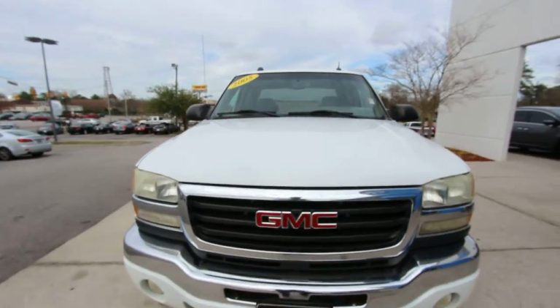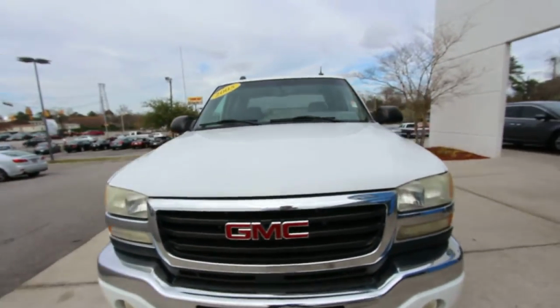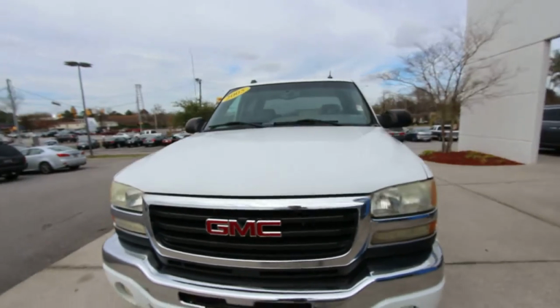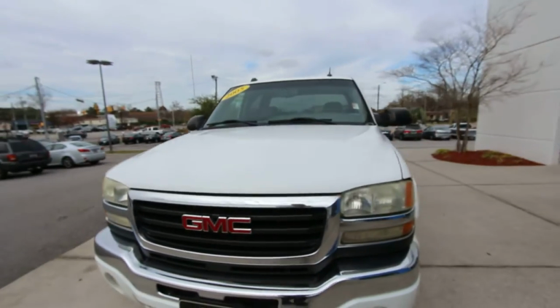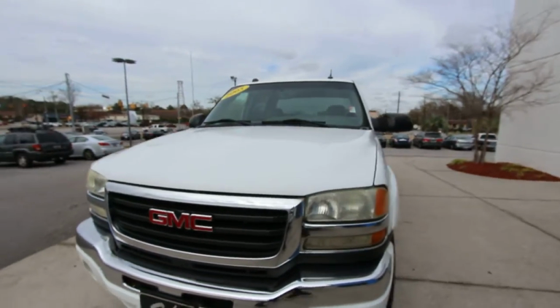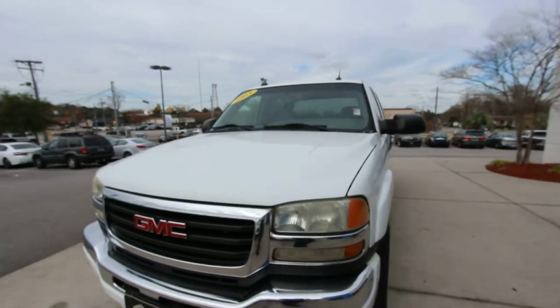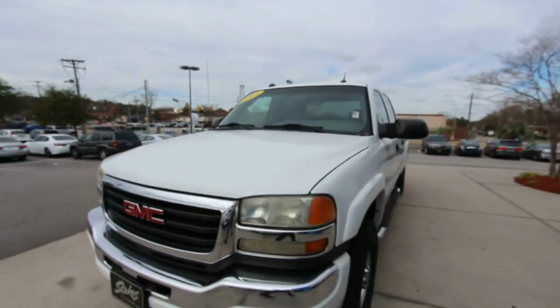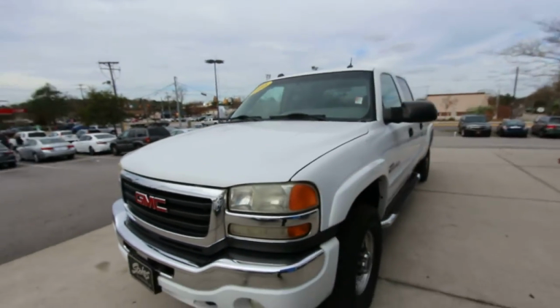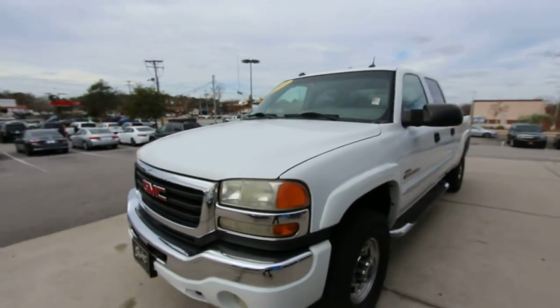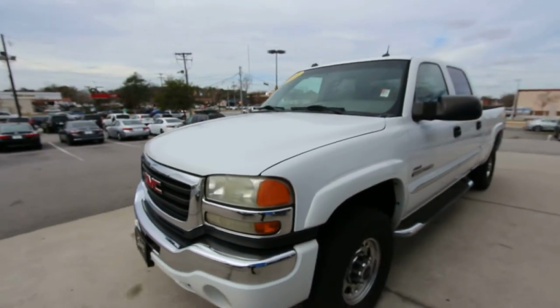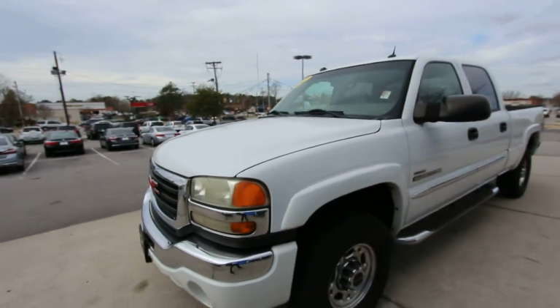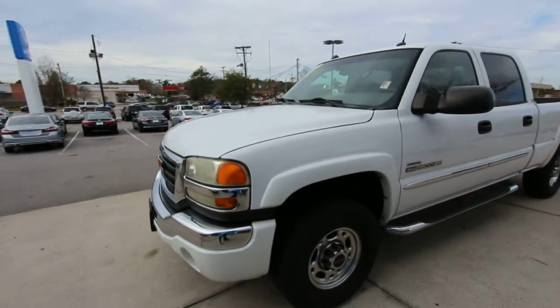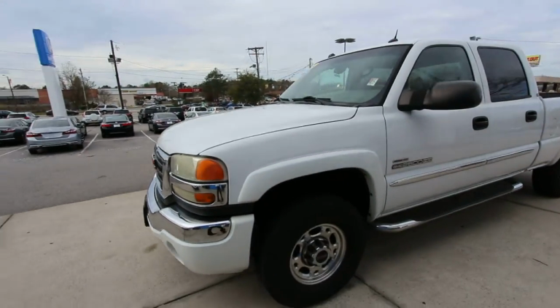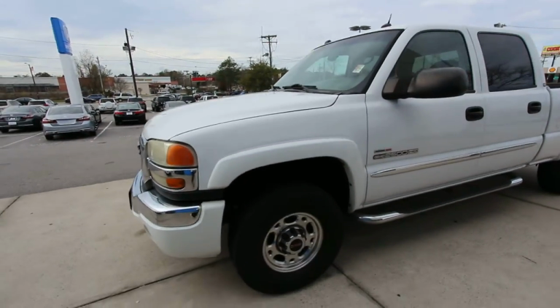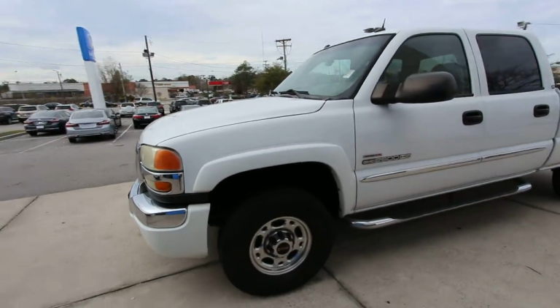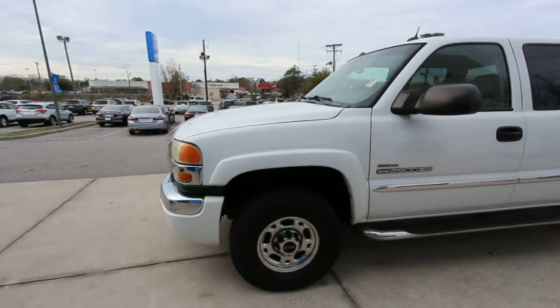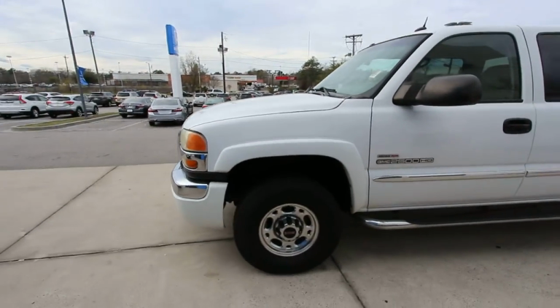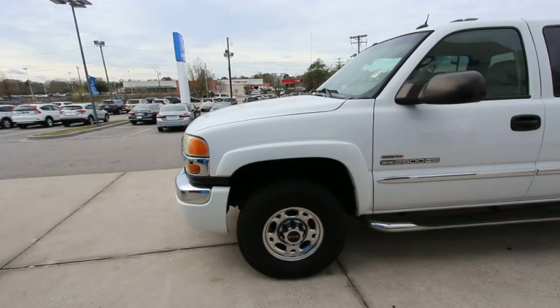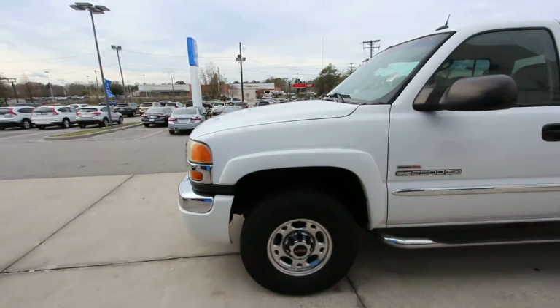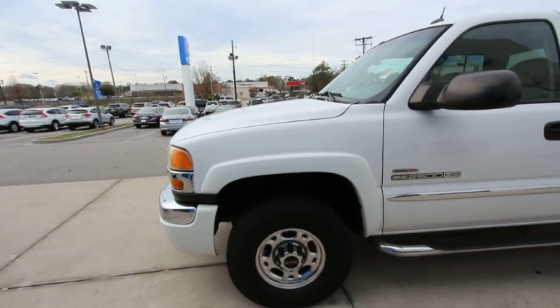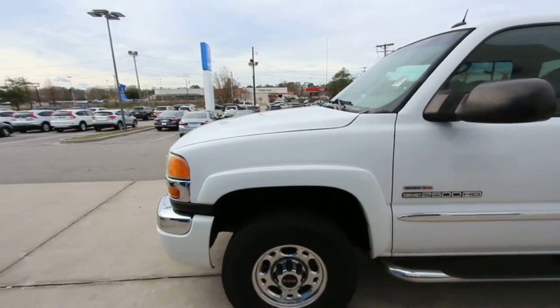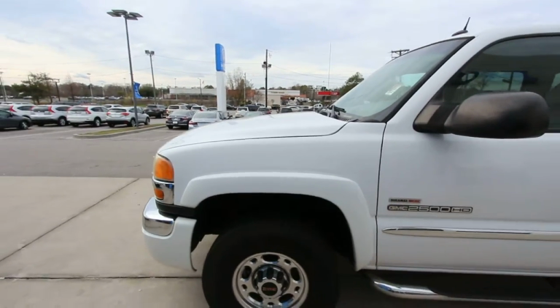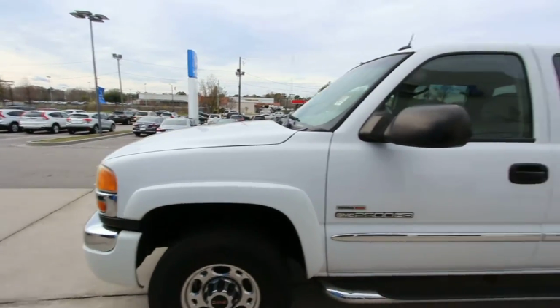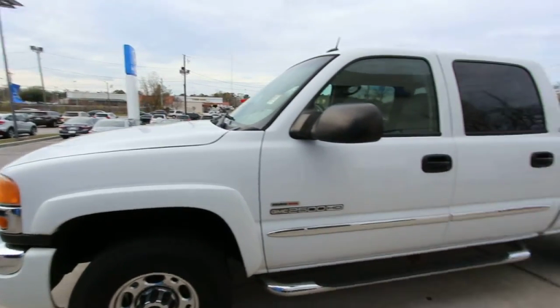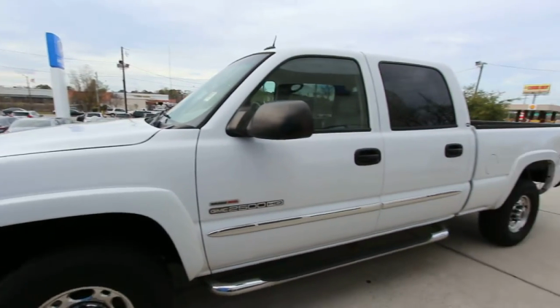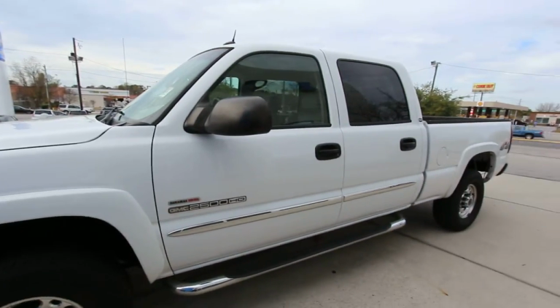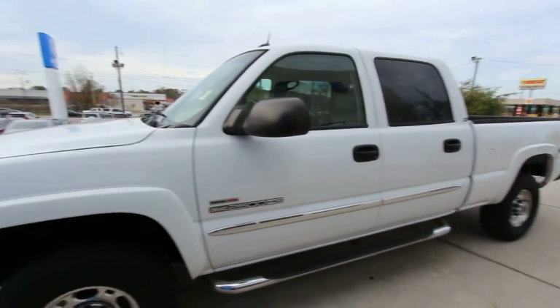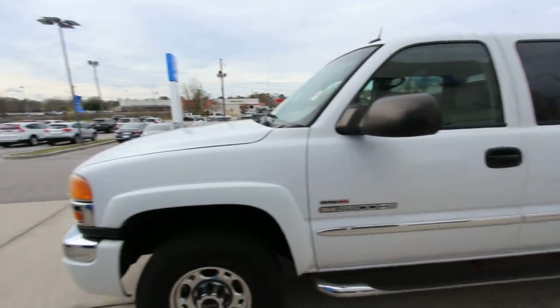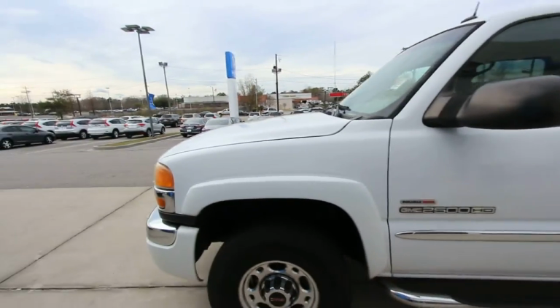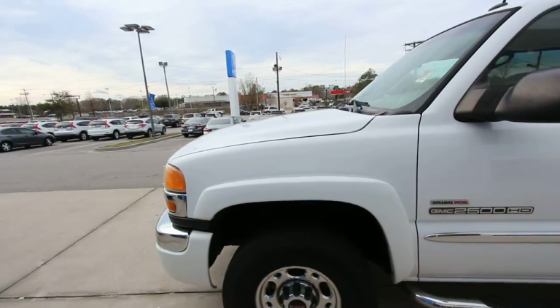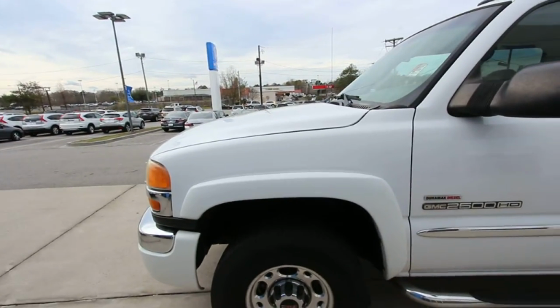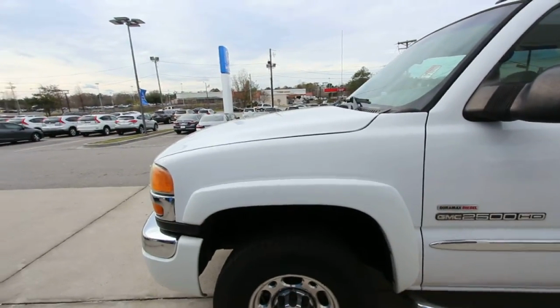We just traded this one in about two weeks ago. And trucks don't seem to last too long here in the Carolinas — we got a lot of boys and girls that like buying trucks. So this one may not last very long.